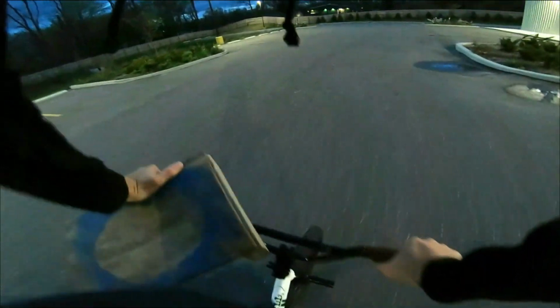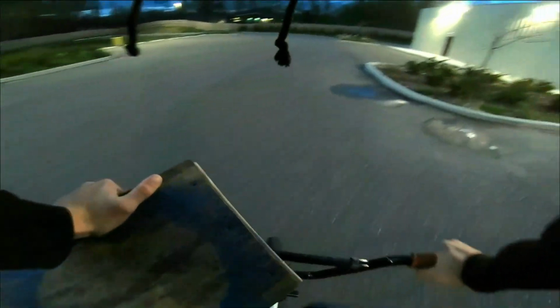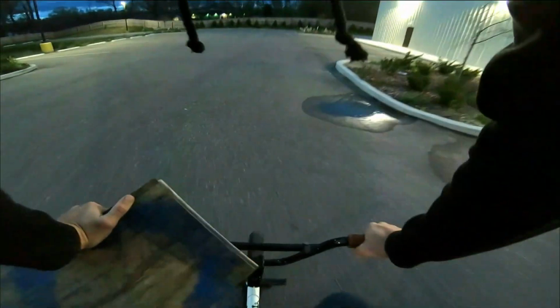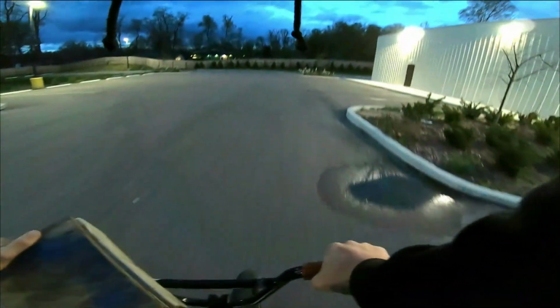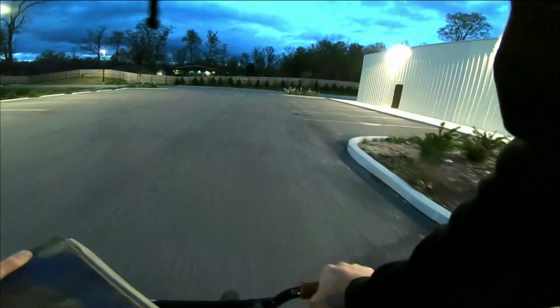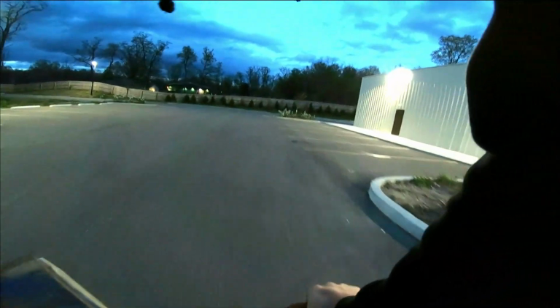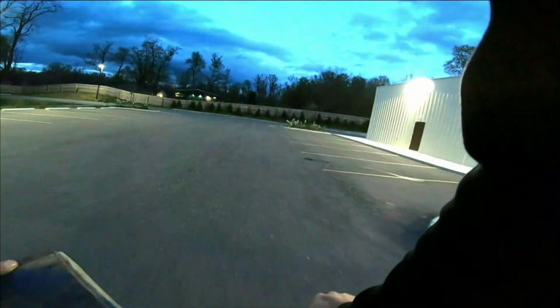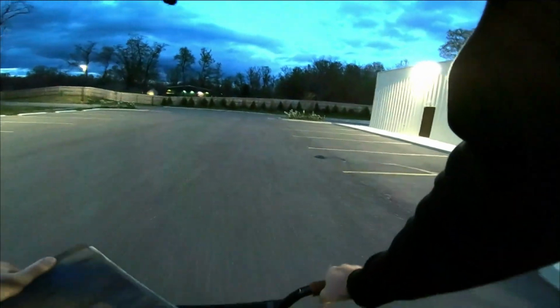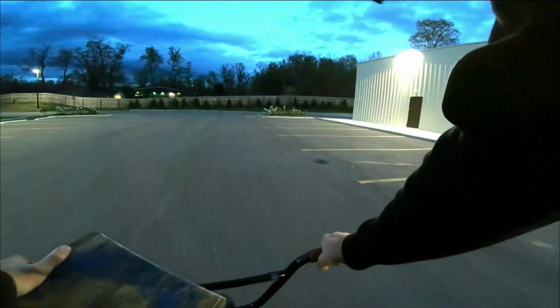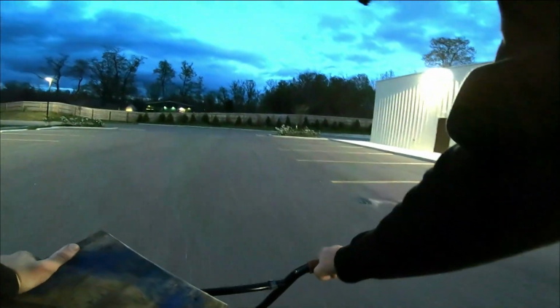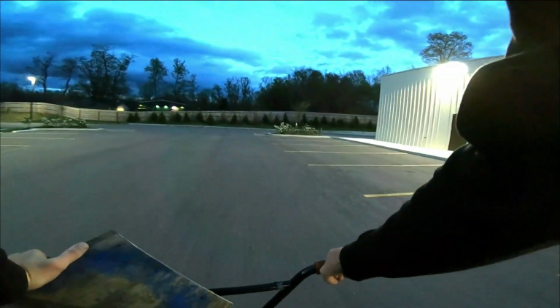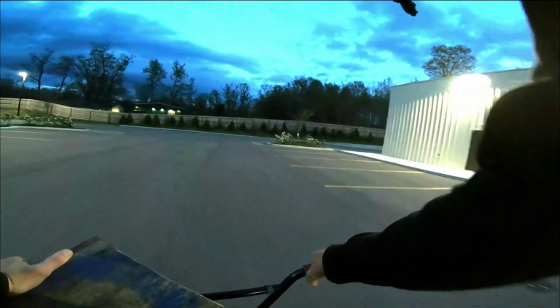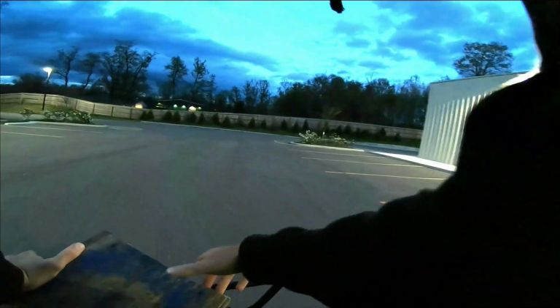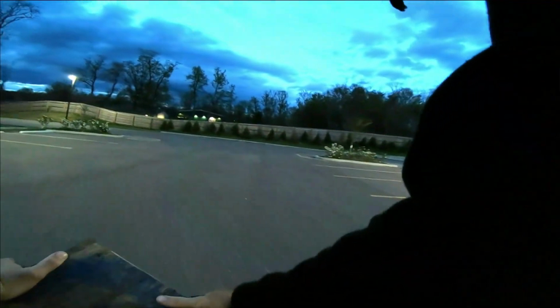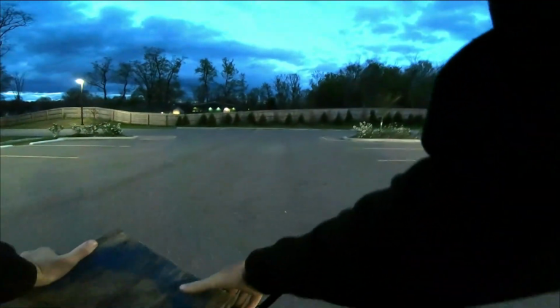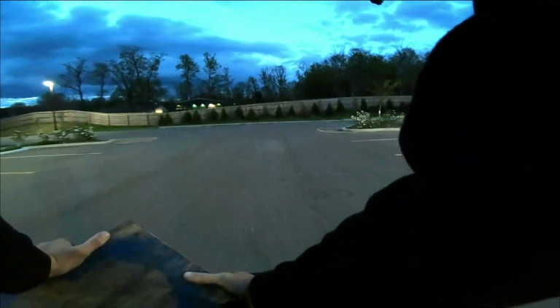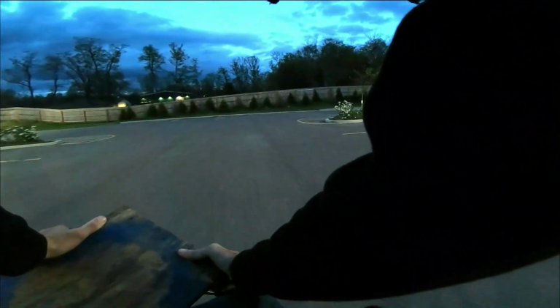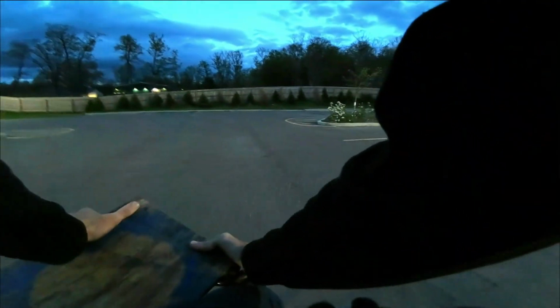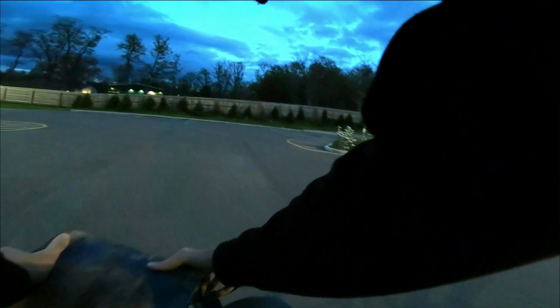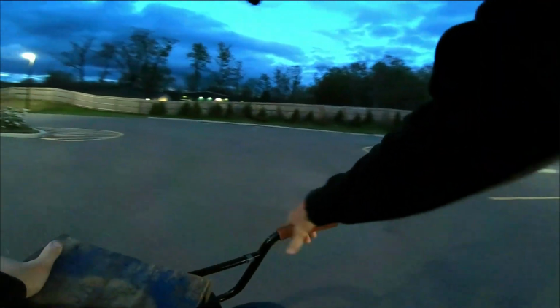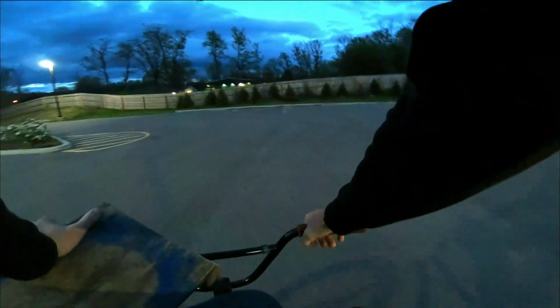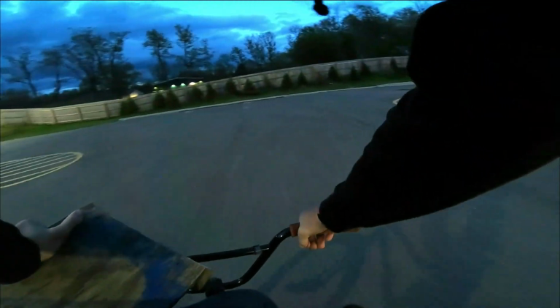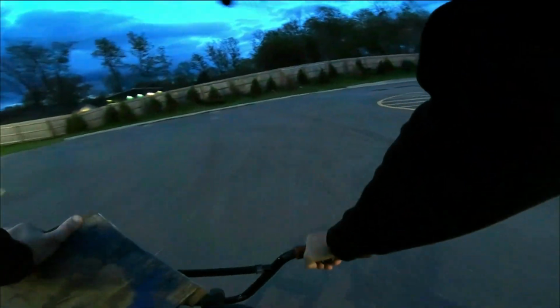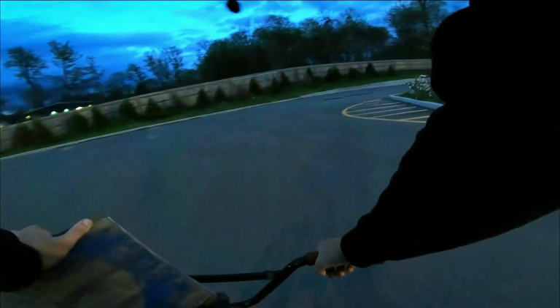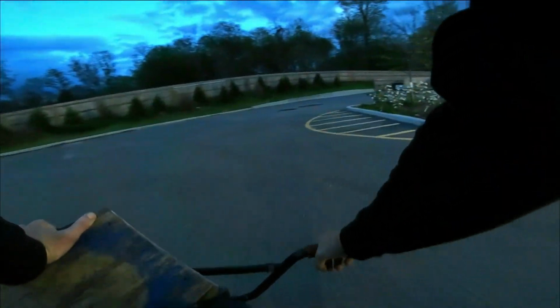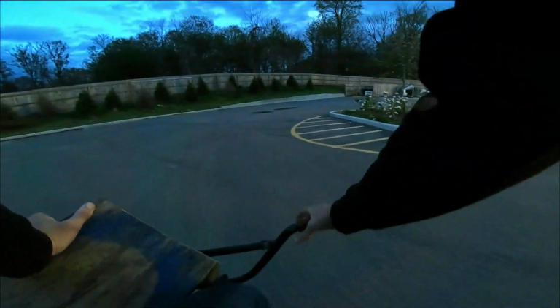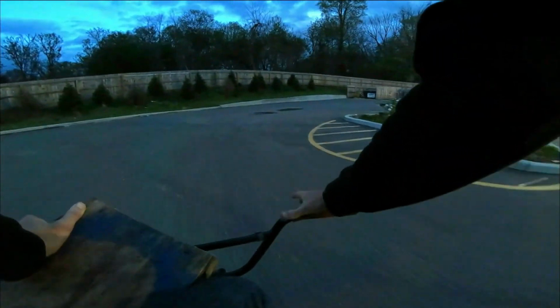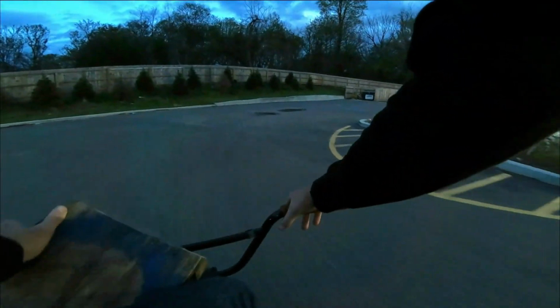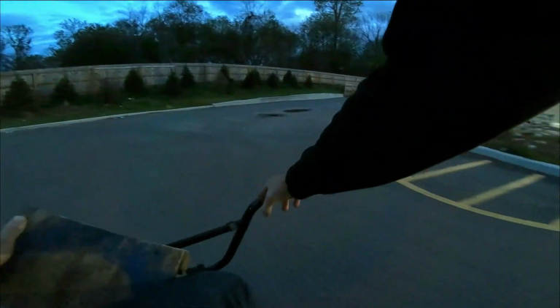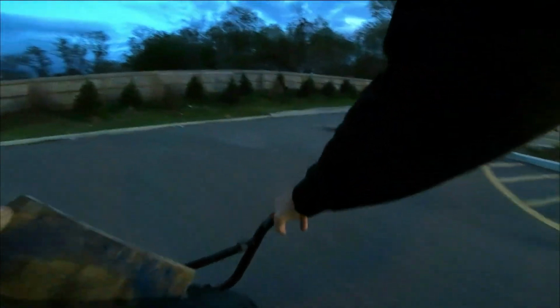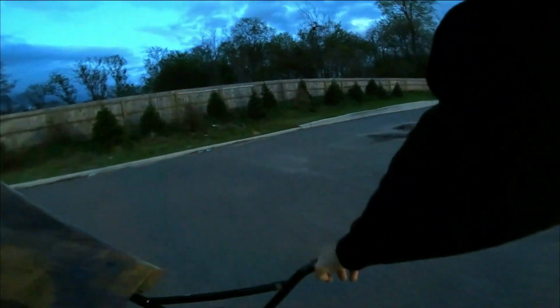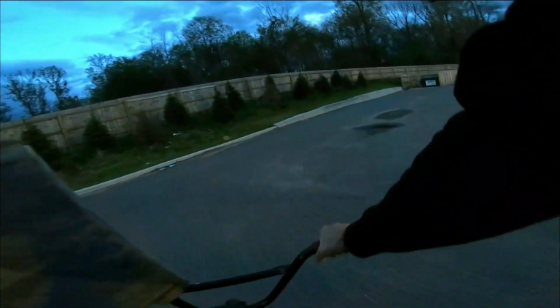I took the ND filter off. I'm going to see what it does when it's around the light. The ND filter just makes everything darker, however it adds motion blur, so it makes the videos look better.